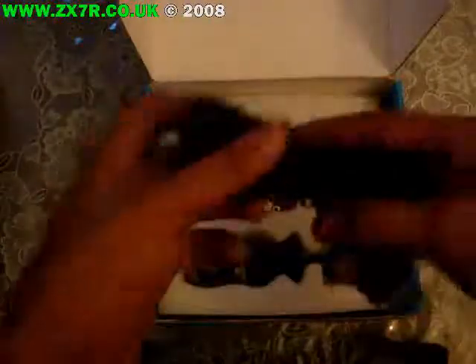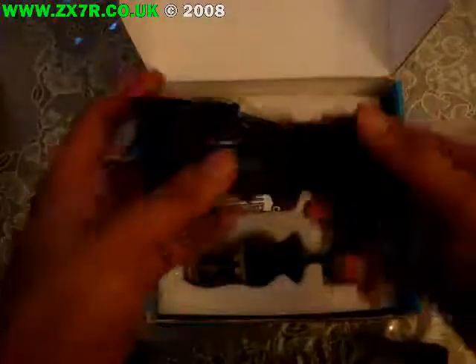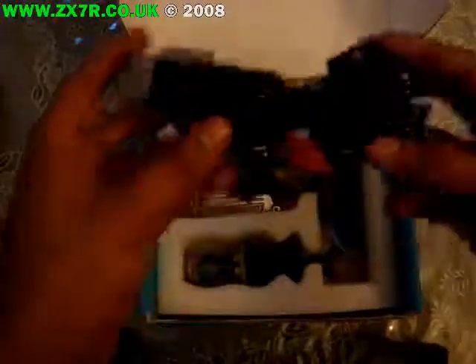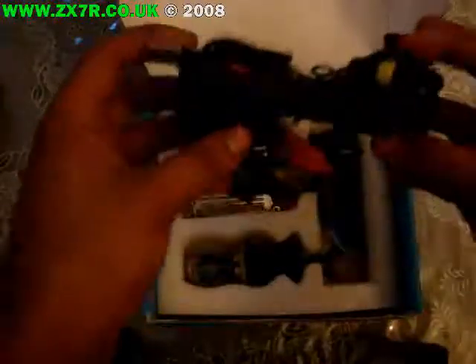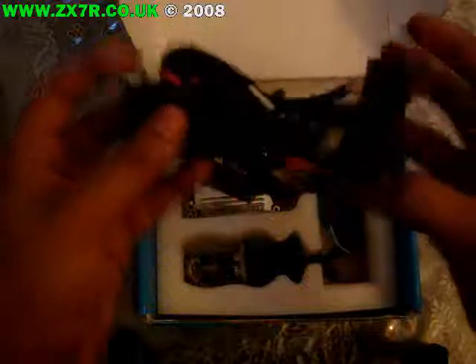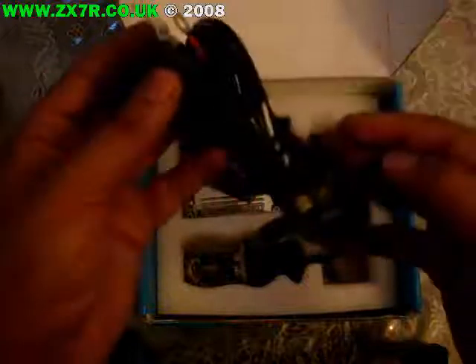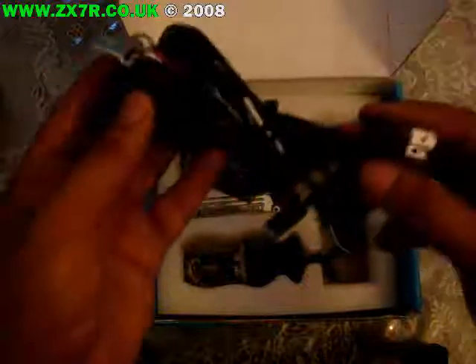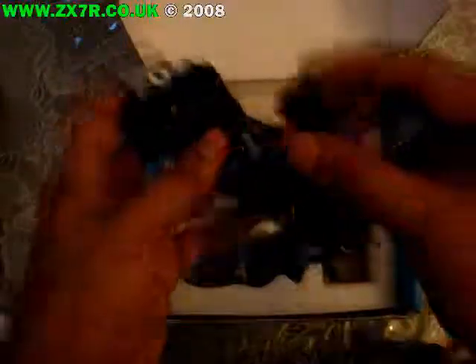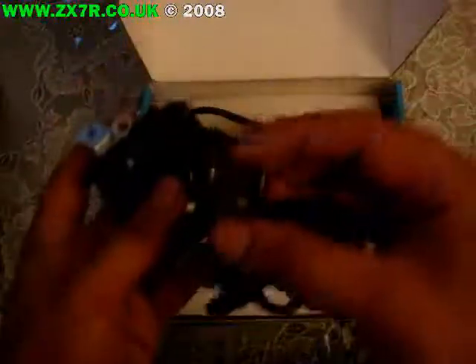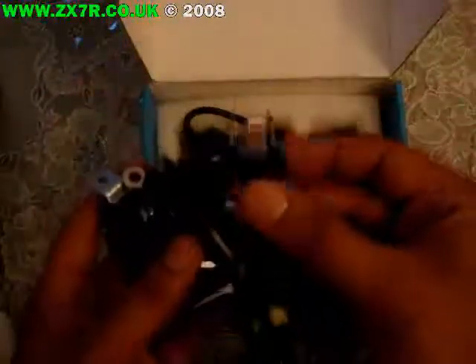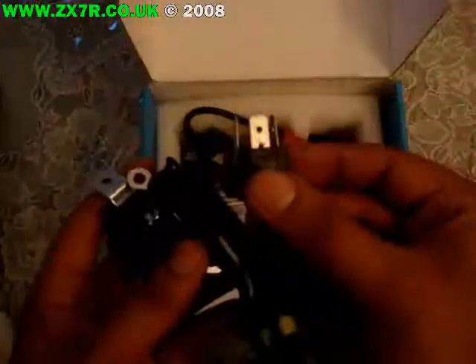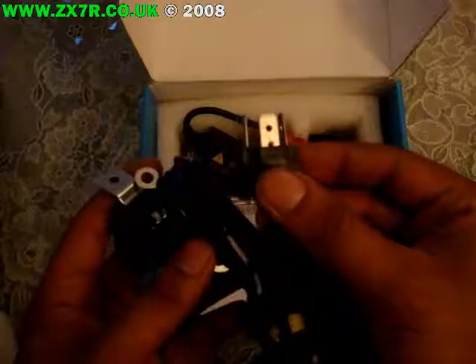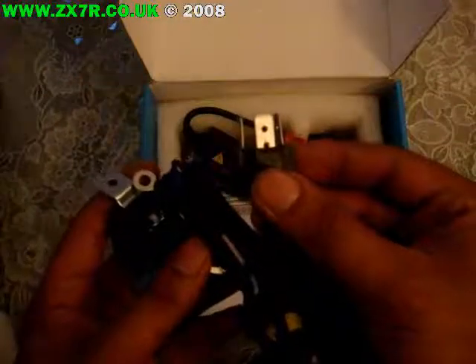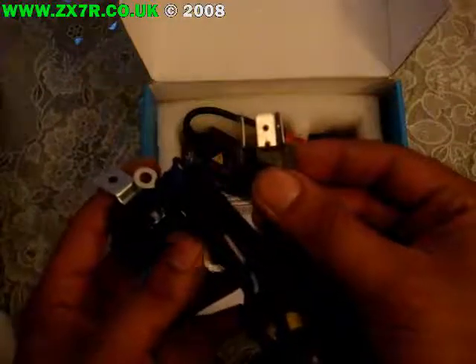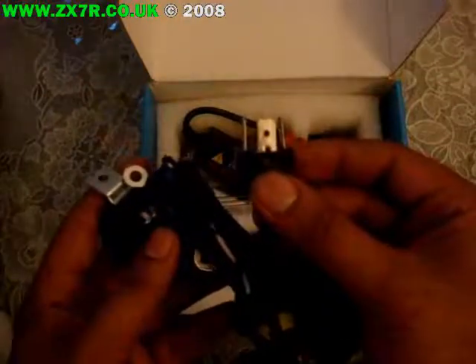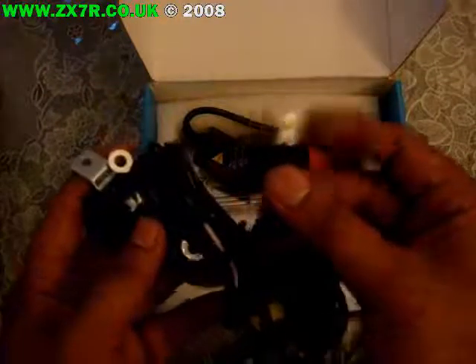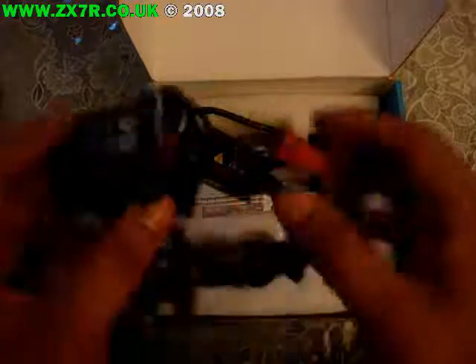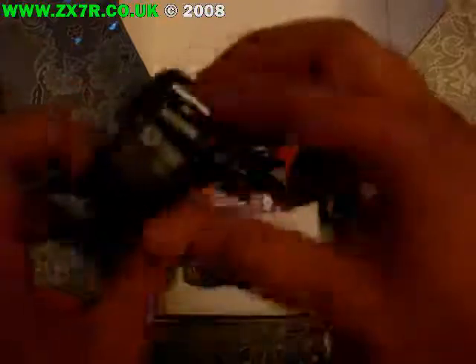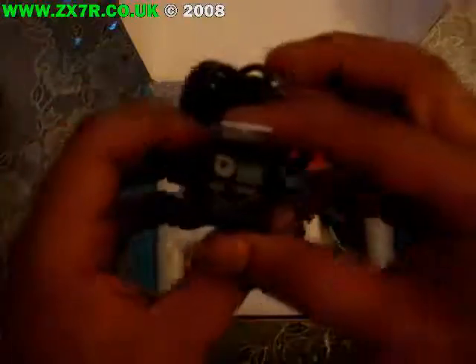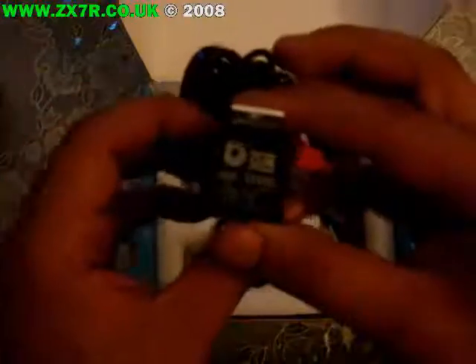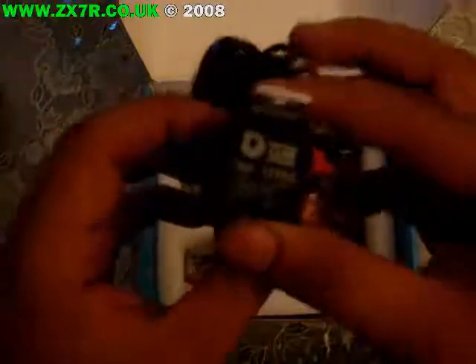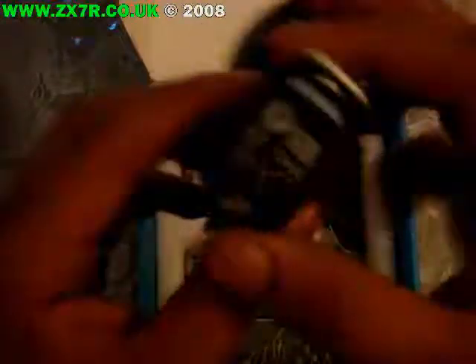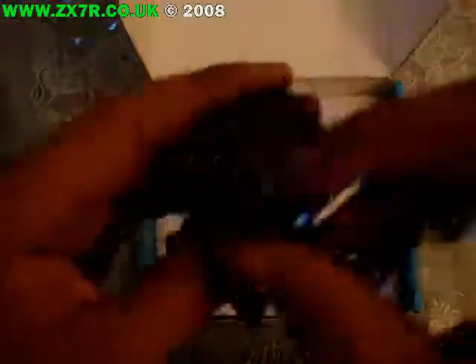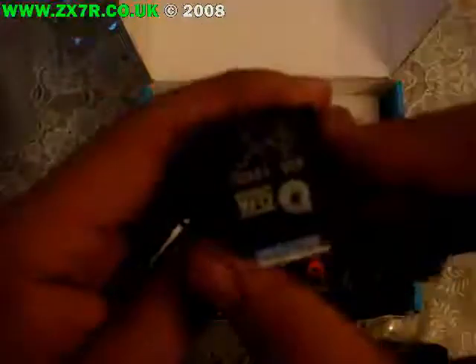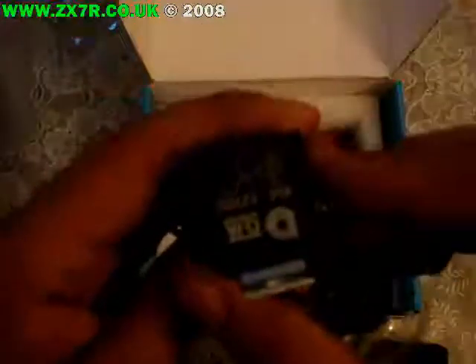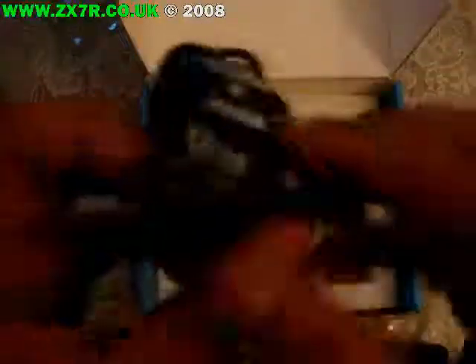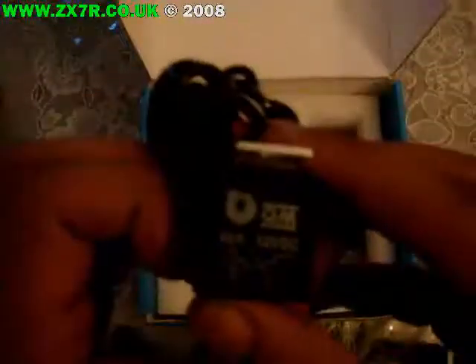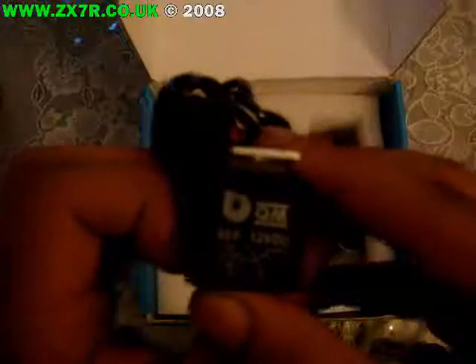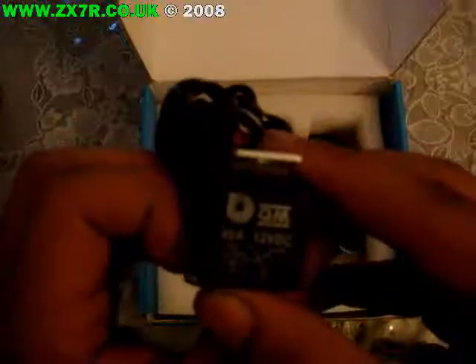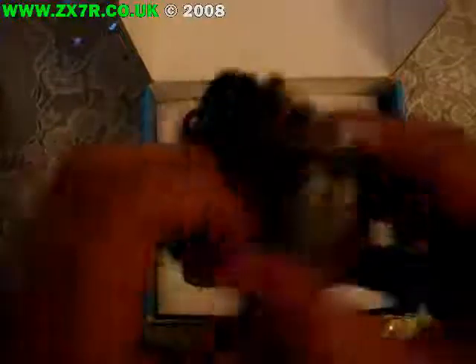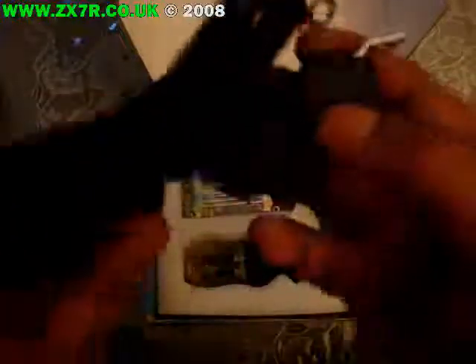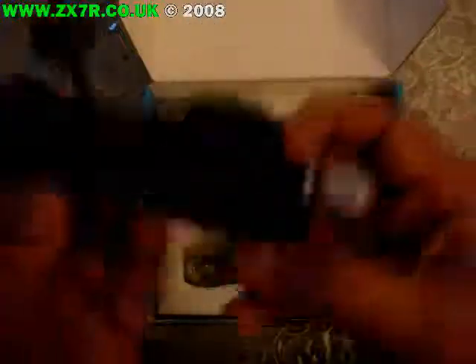First you've got your main harness — this will plug into your existing light loom. And then you've got a relay which will flick across, and this is a 40-amp relay, so that's fine — 12 volt DC.